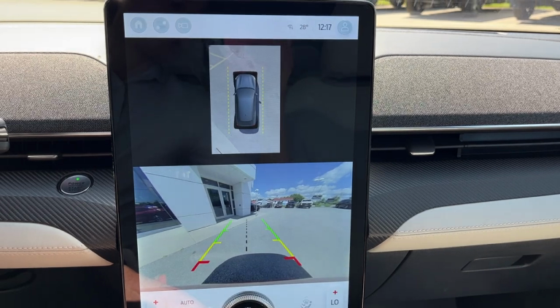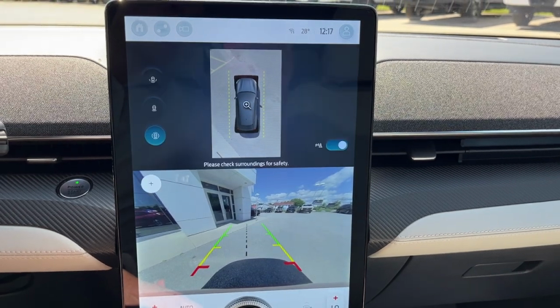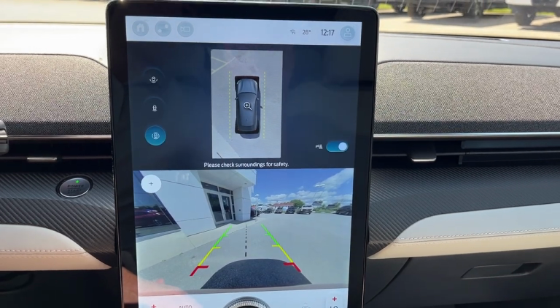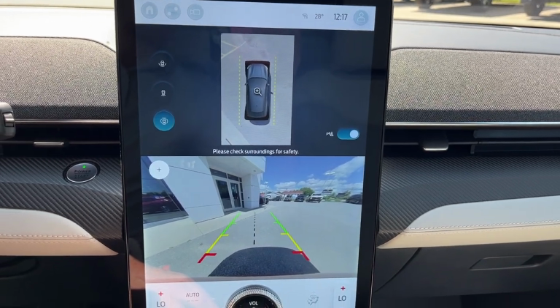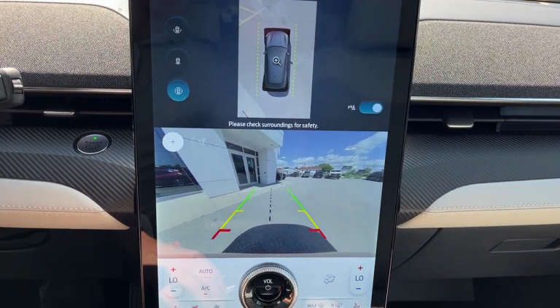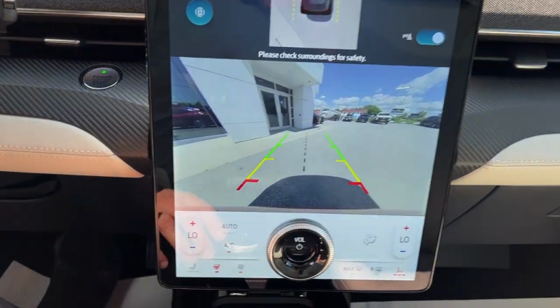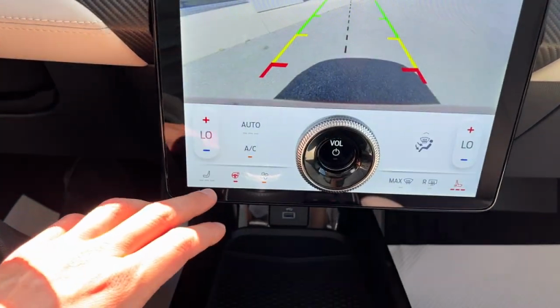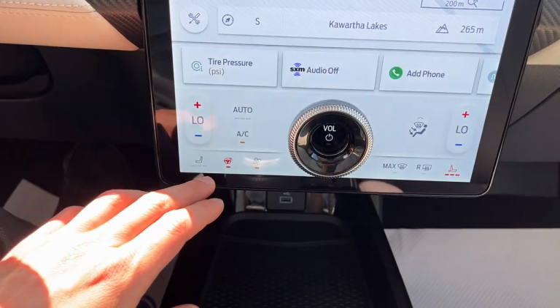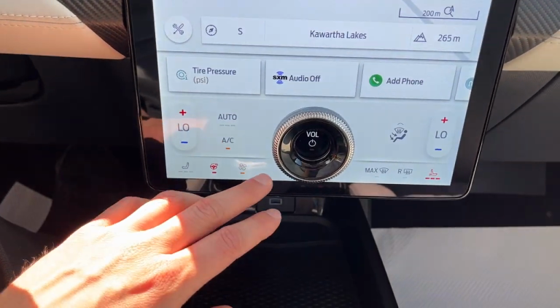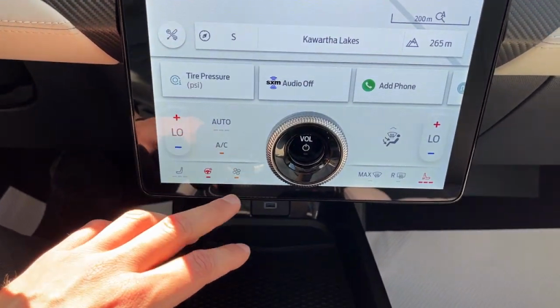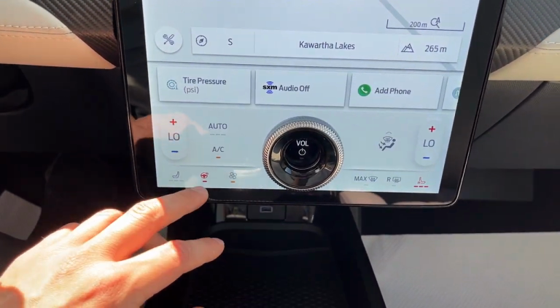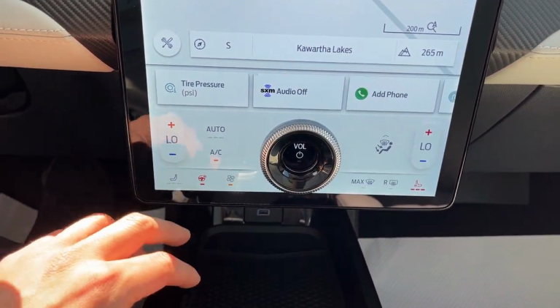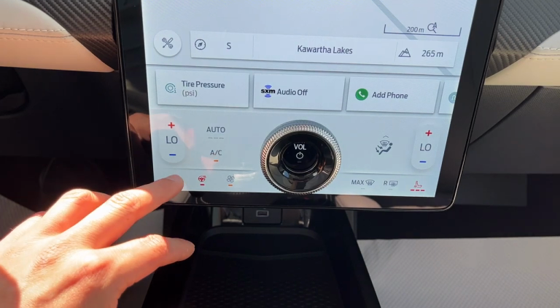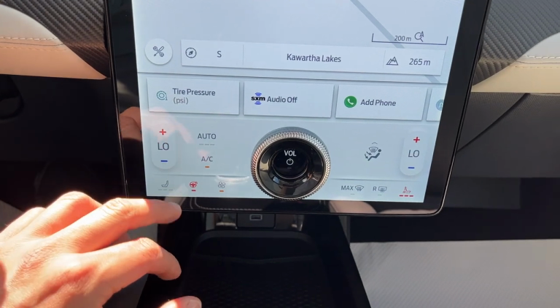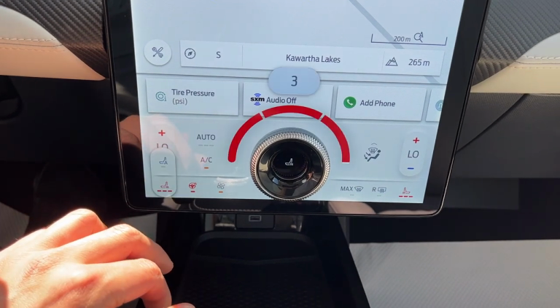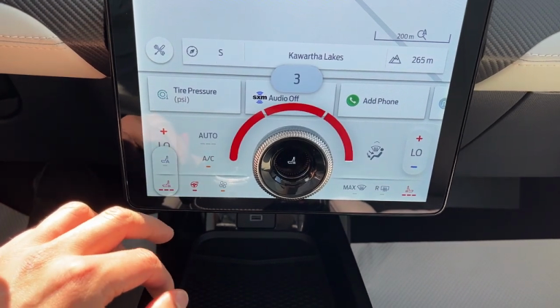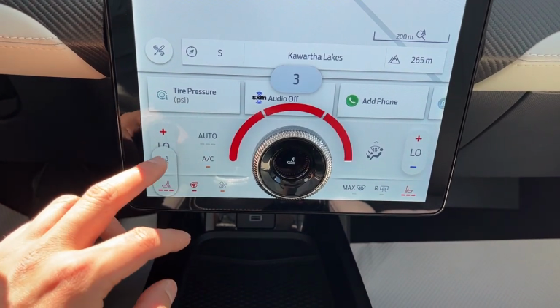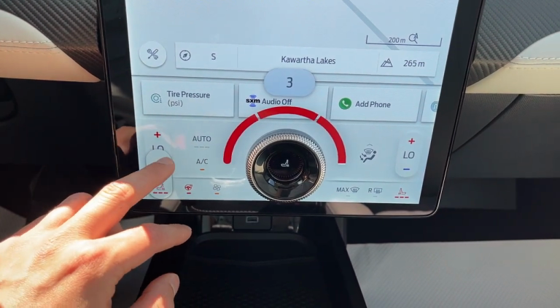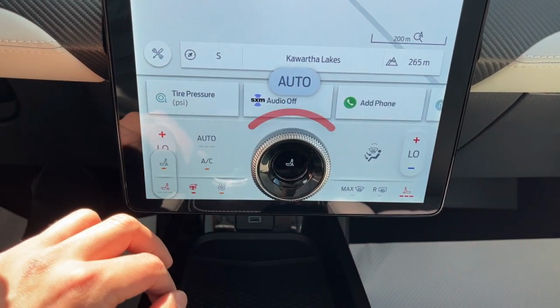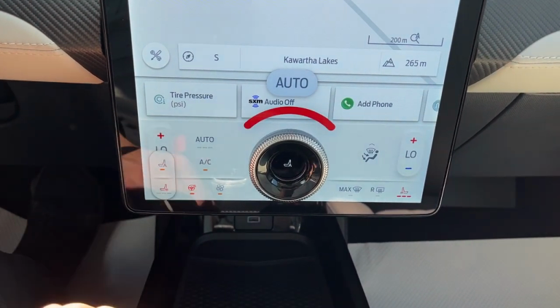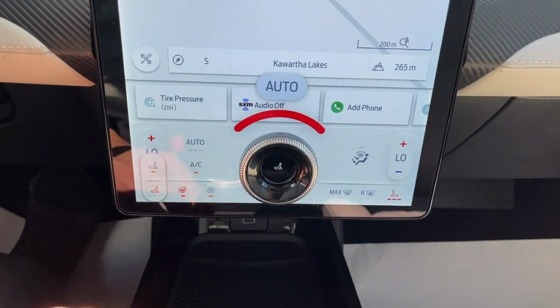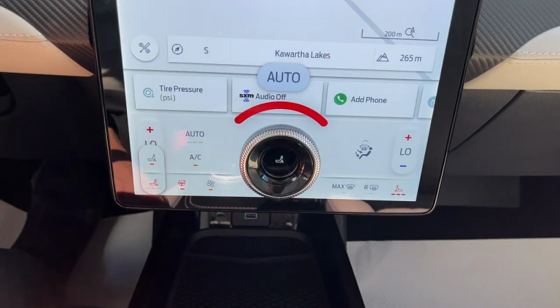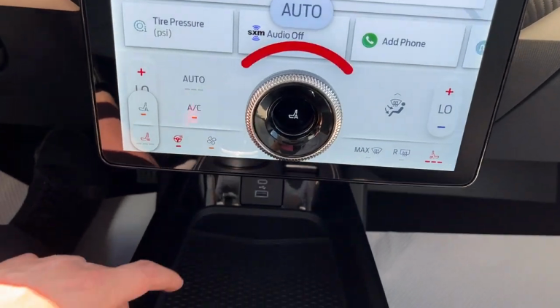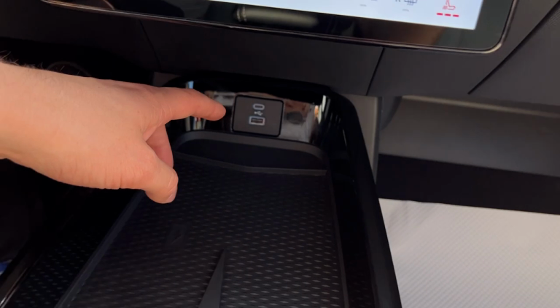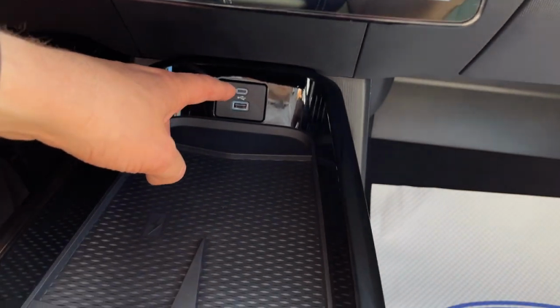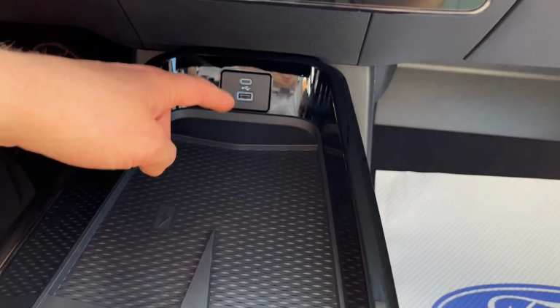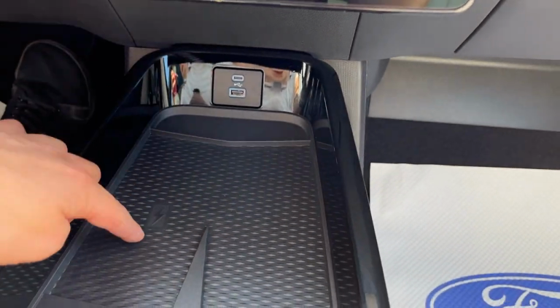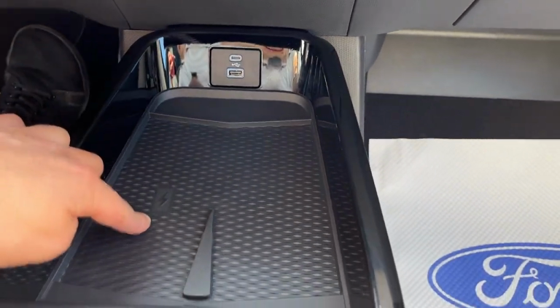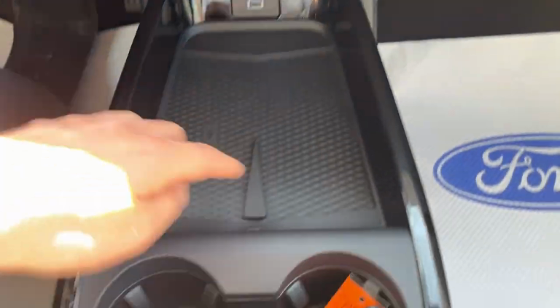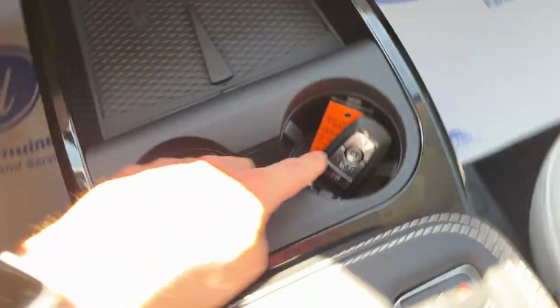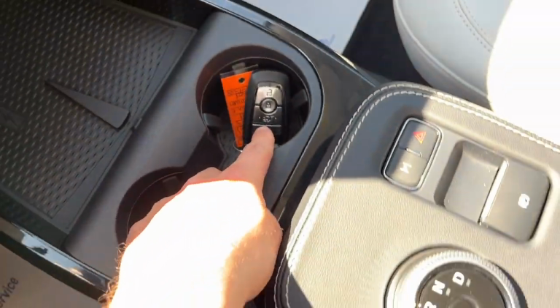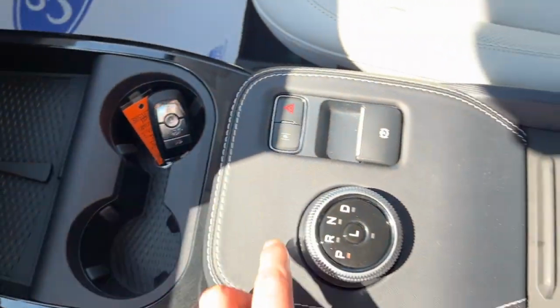You do have built-in navigation, as well as your 360 camera and reverse camera. Your climate controls are on the screen, including your heated steering wheel and heated seat controls. You also have automatic heated seats, which is kind of cool.